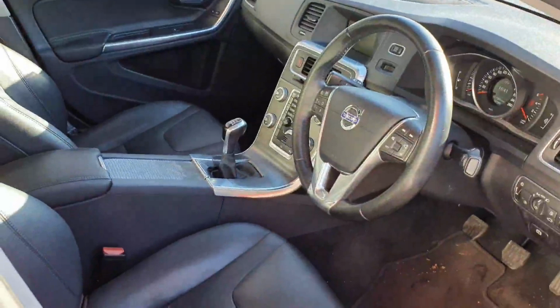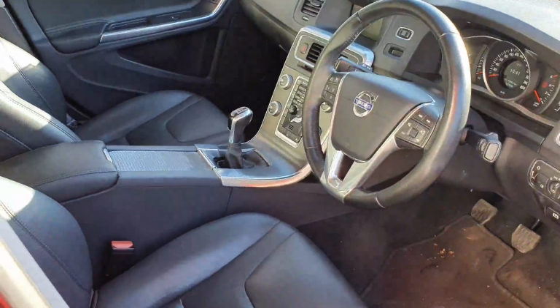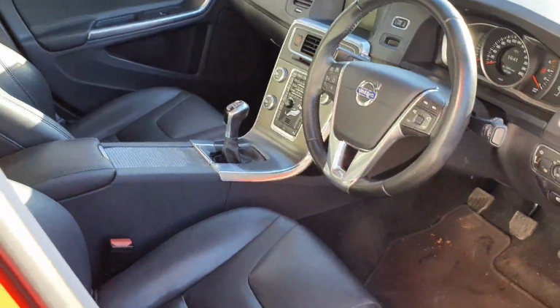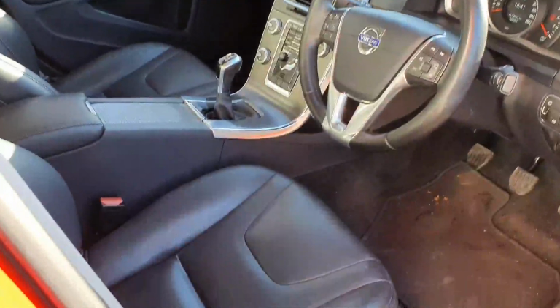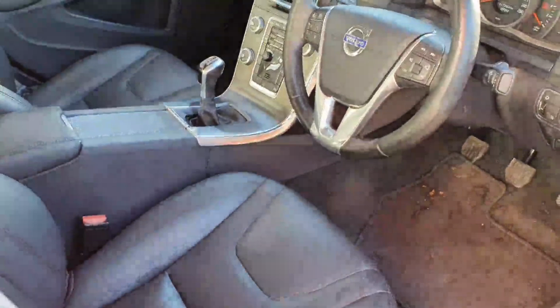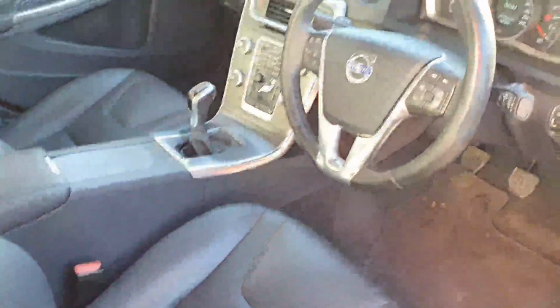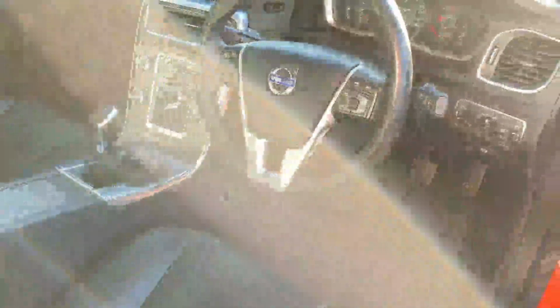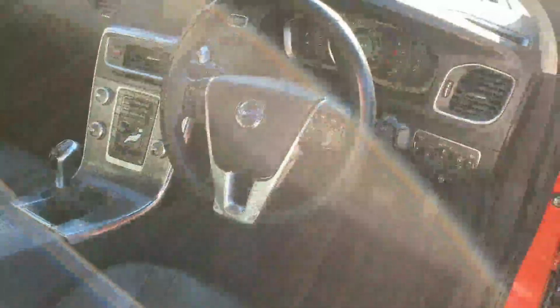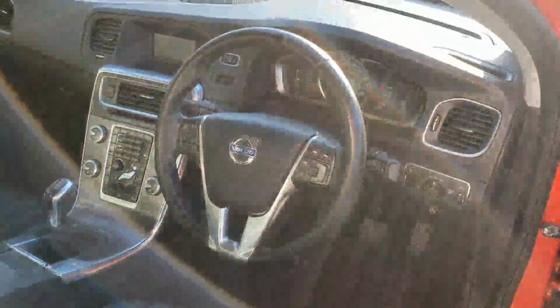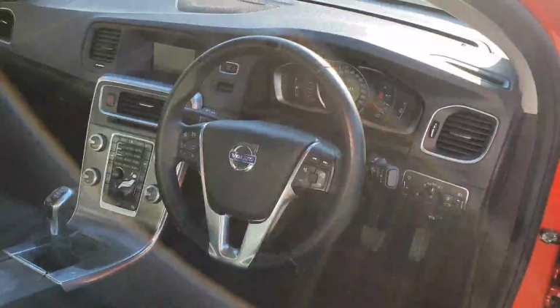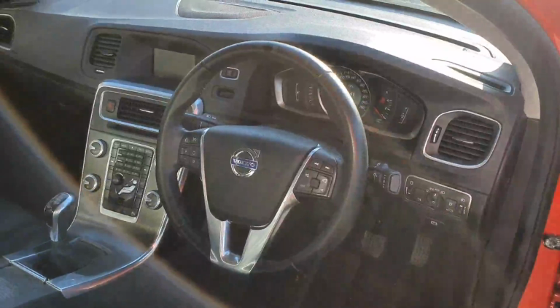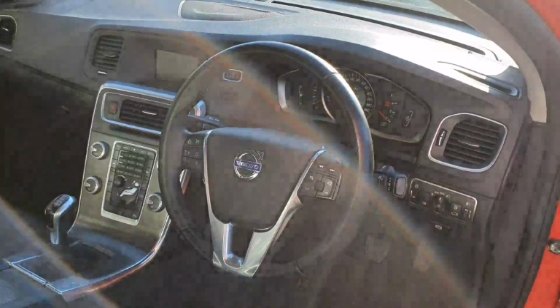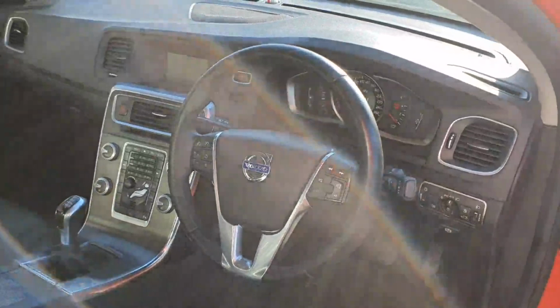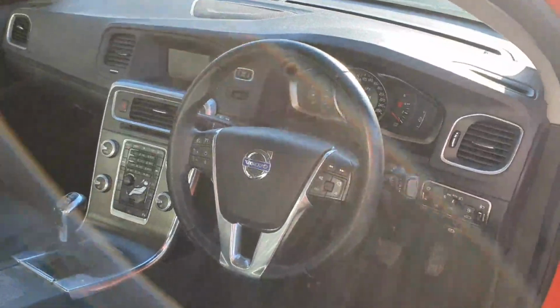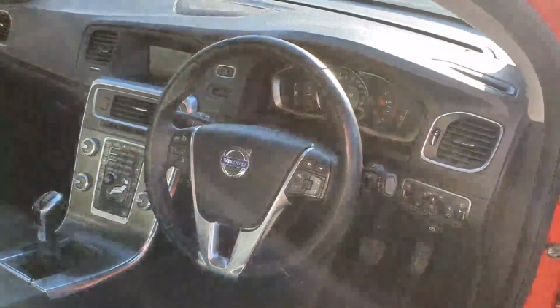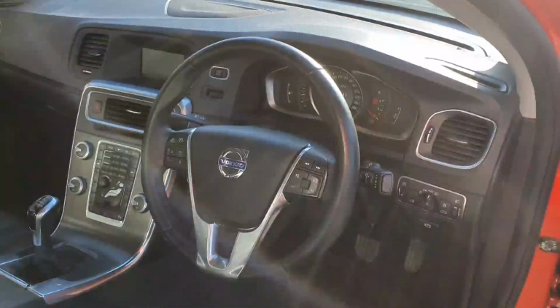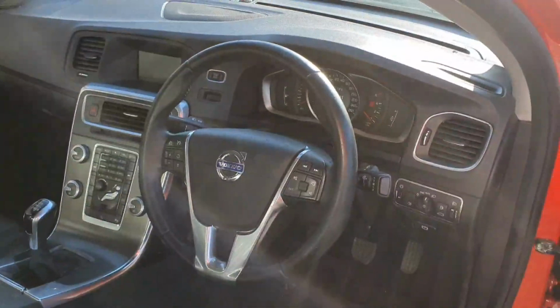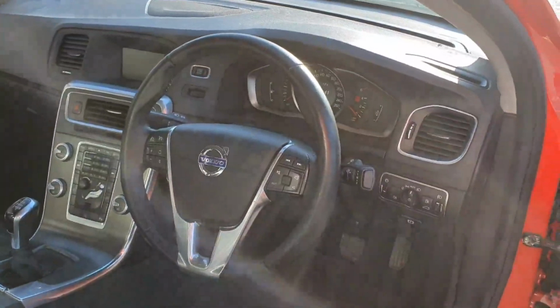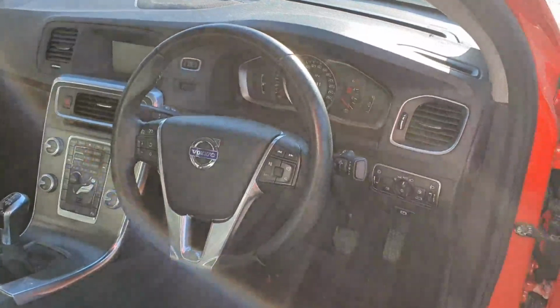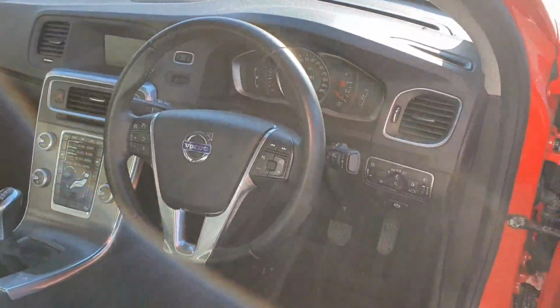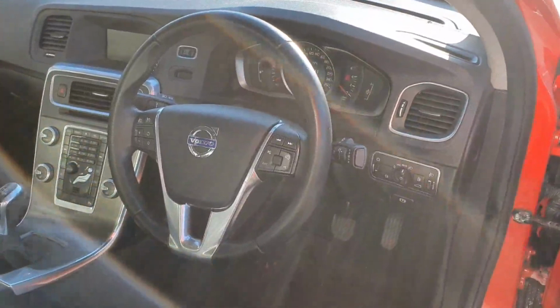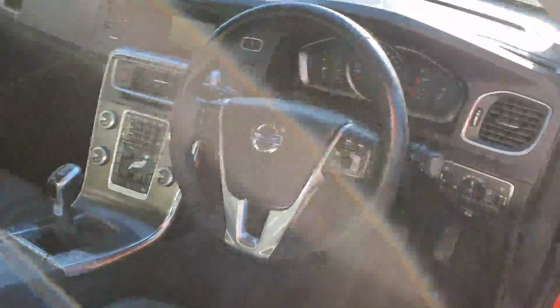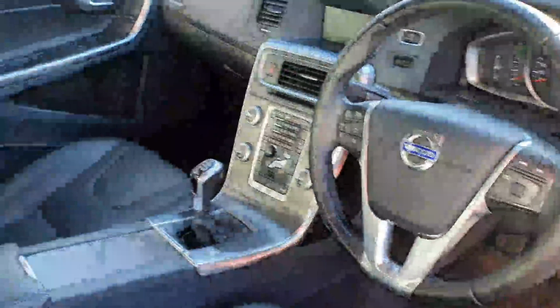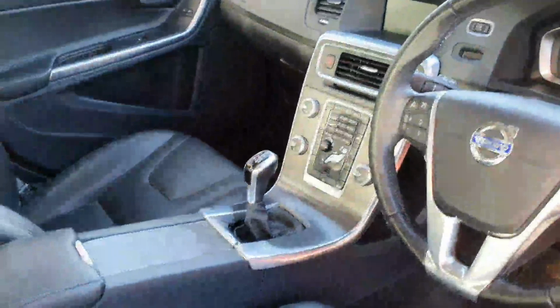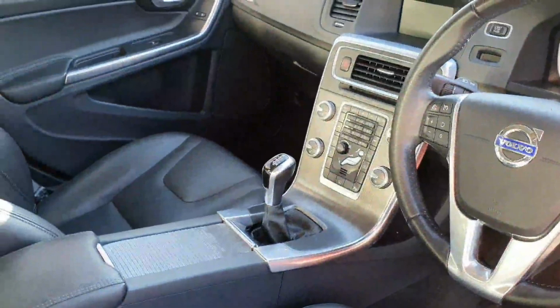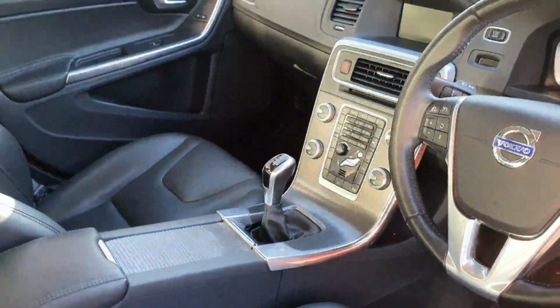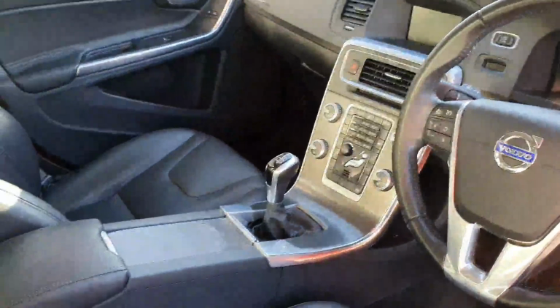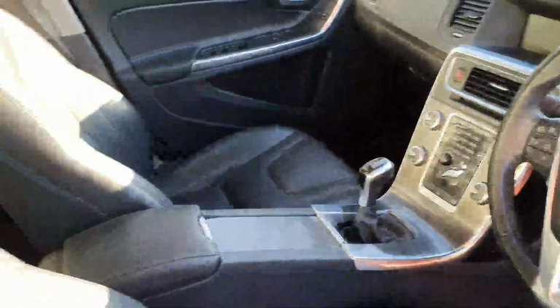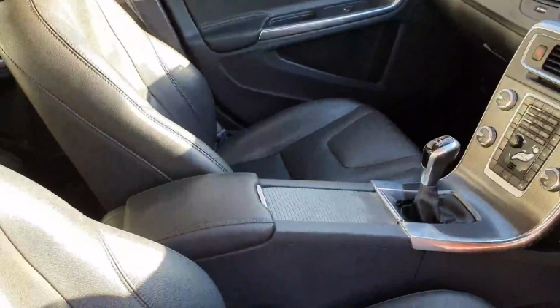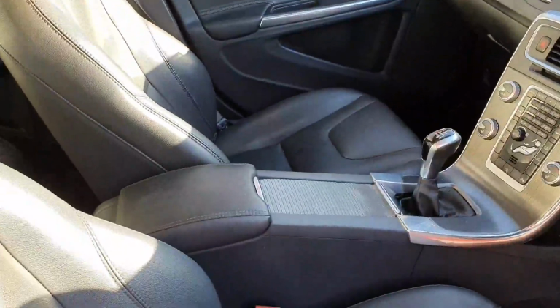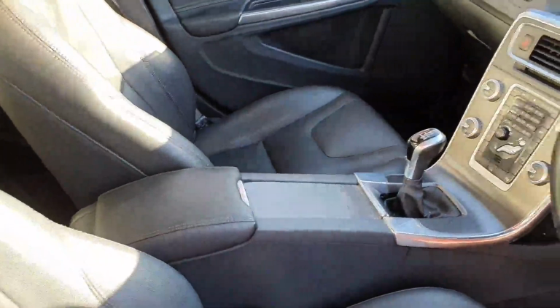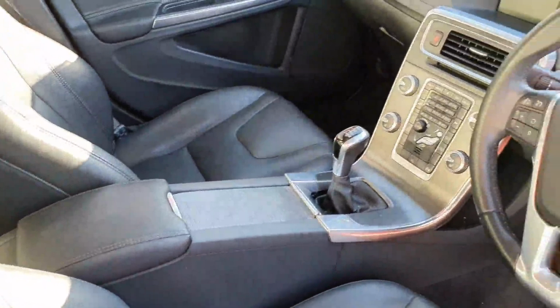The interior is finished in charcoal leather. It comes with a multifunctional steering wheel with cruise control, Bluetooth phone connectivity with USB, electronic handbrake, heated seats for the driver and the passenger, and a centre console armrest with cup holders.